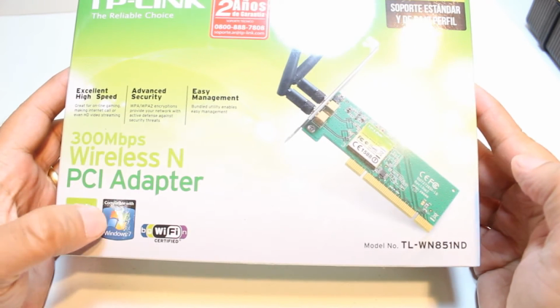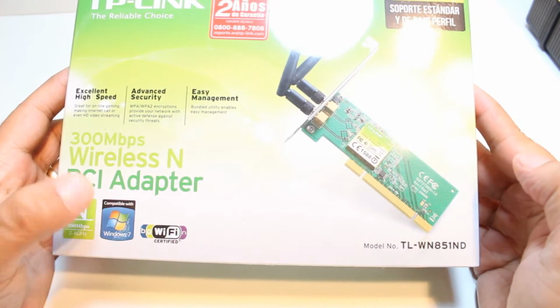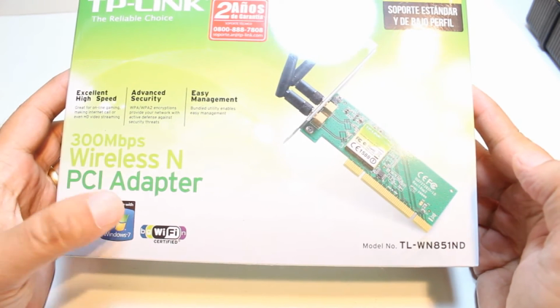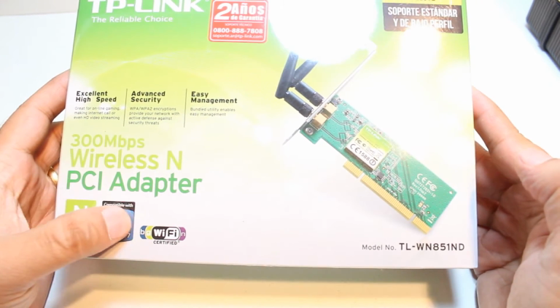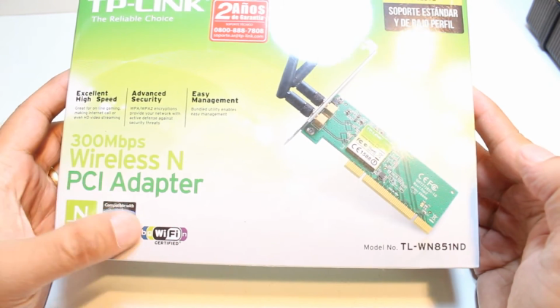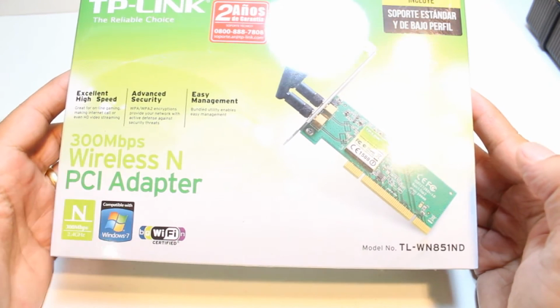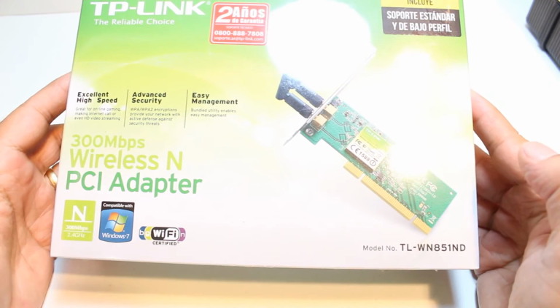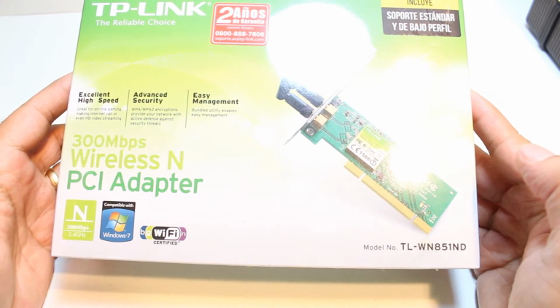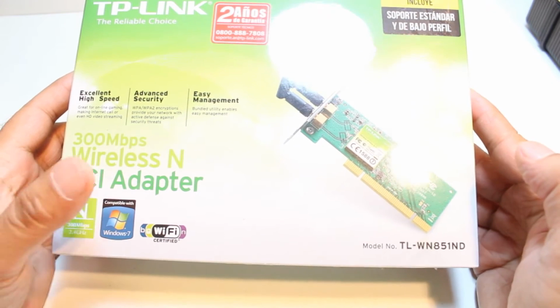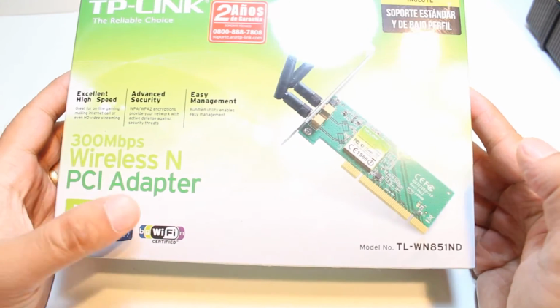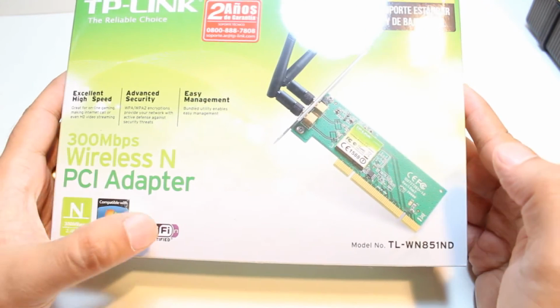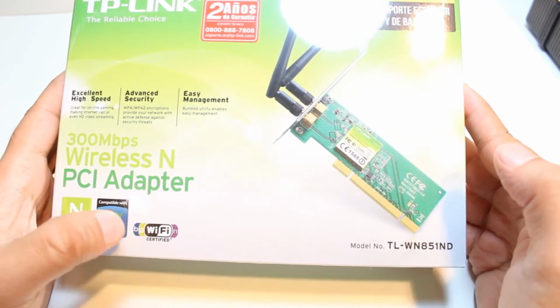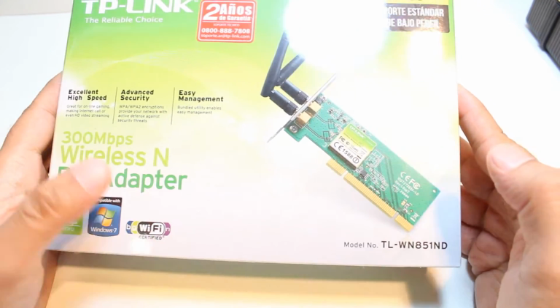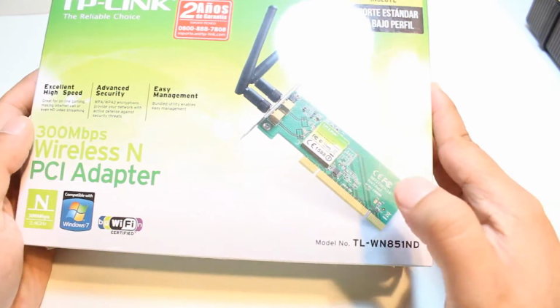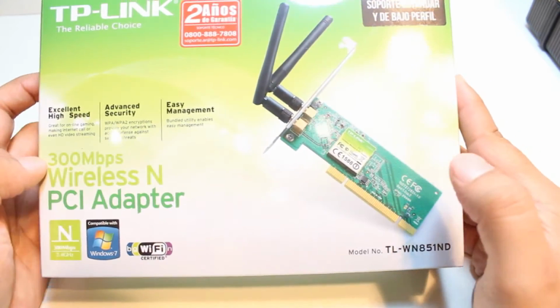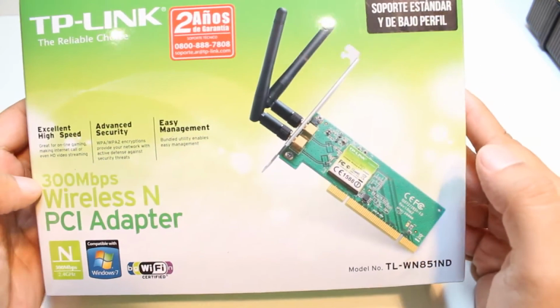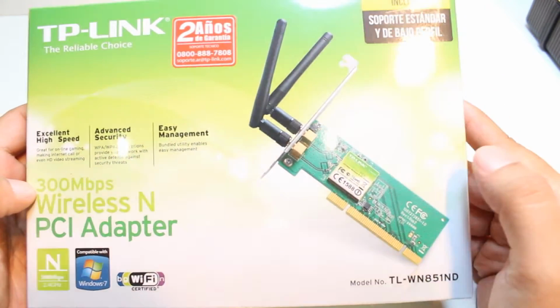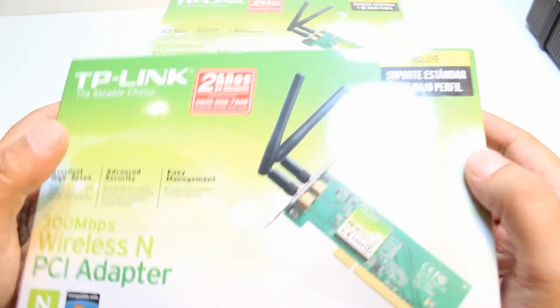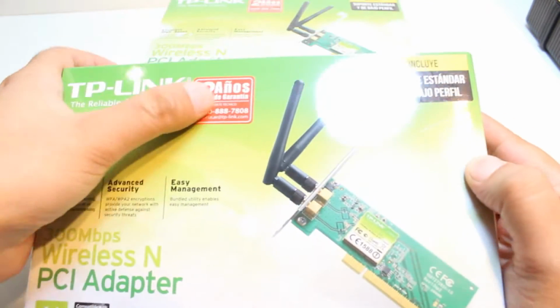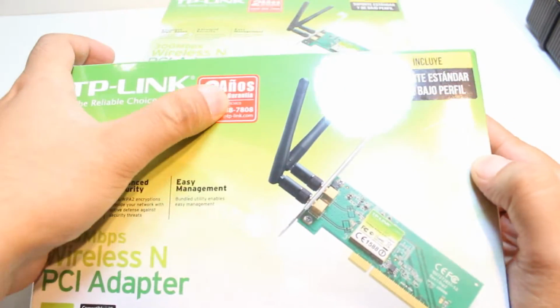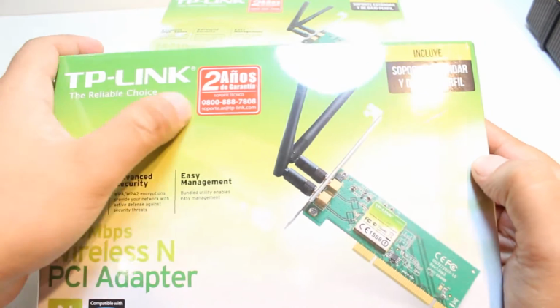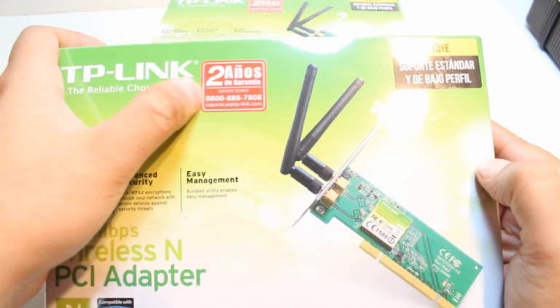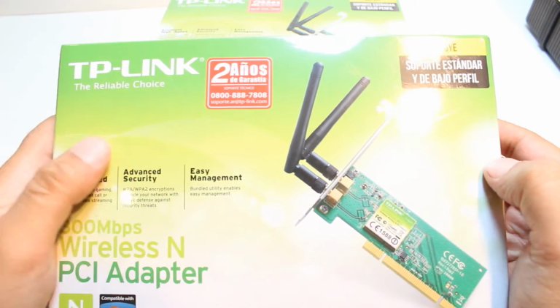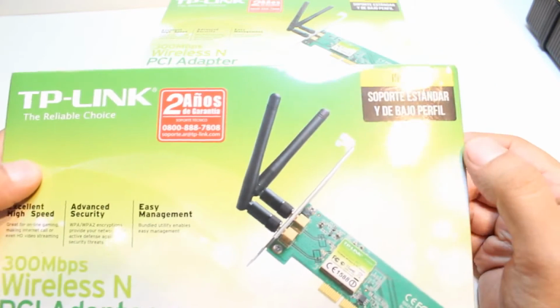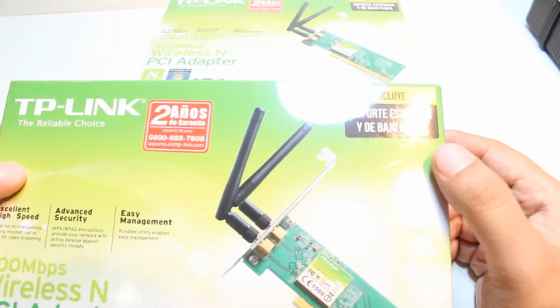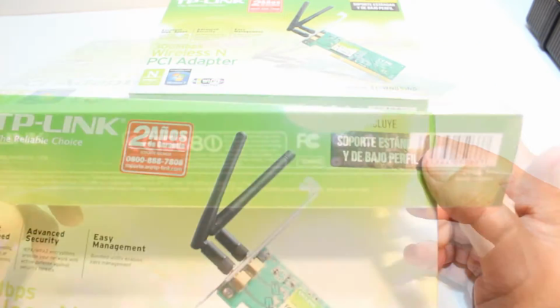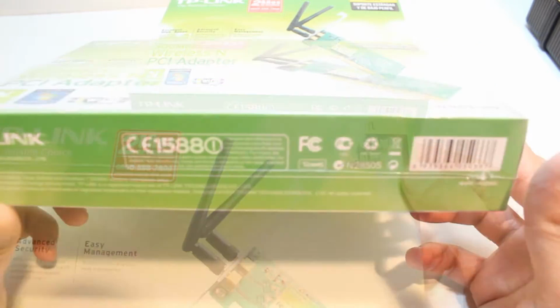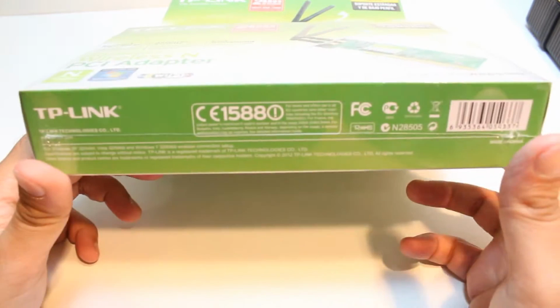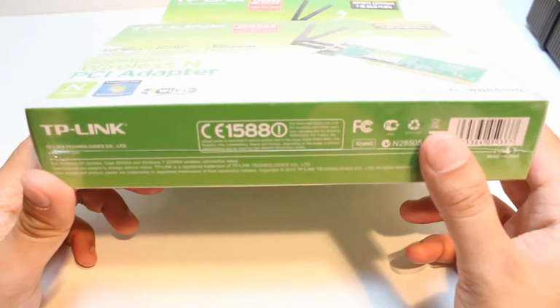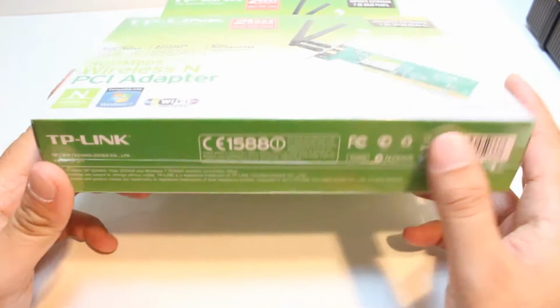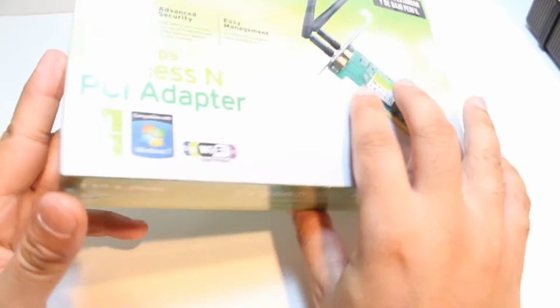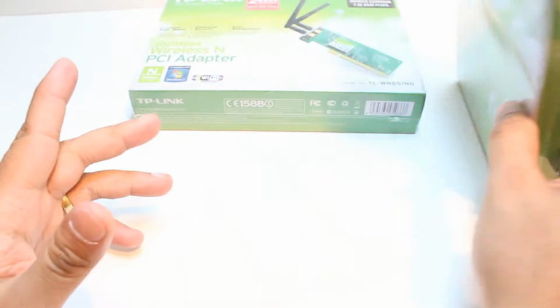It works with Windows 7, Windows 8 too — it doesn't matter. Wi-Fi certified. Two years warranty. This is written in Spanish. Here is written some barcode and something.